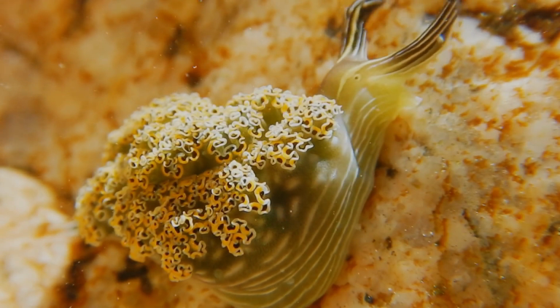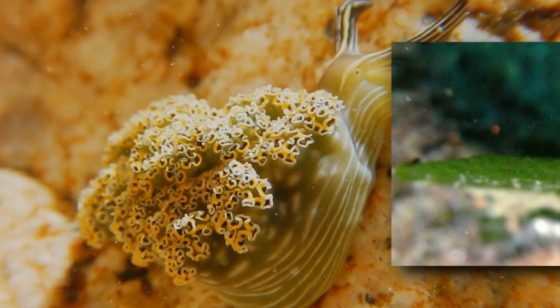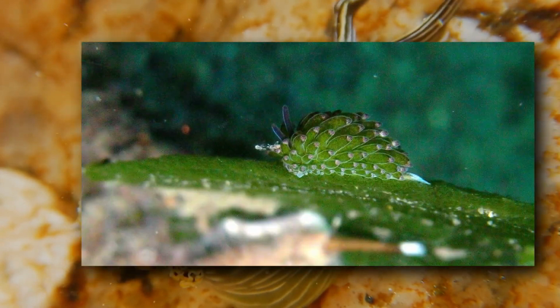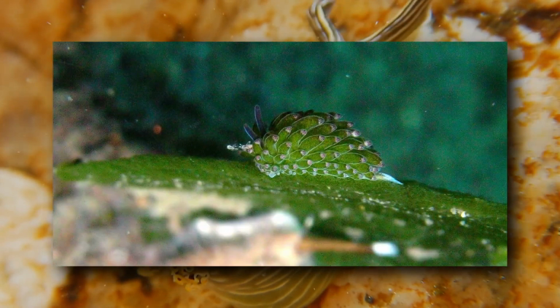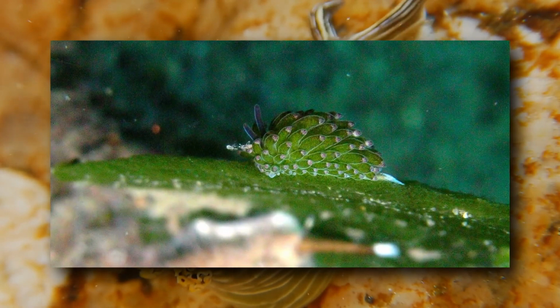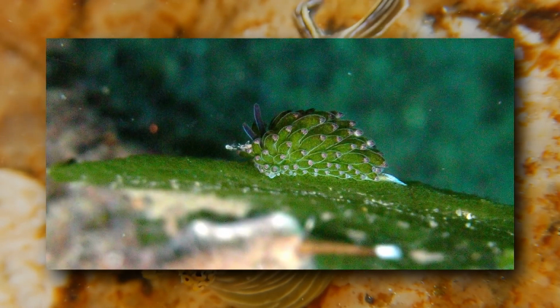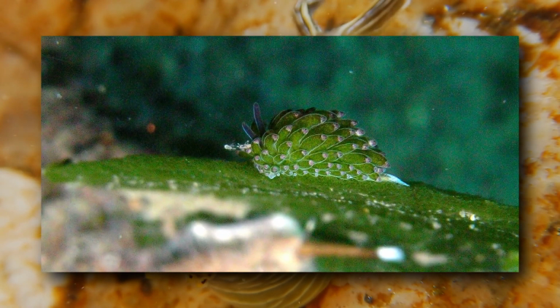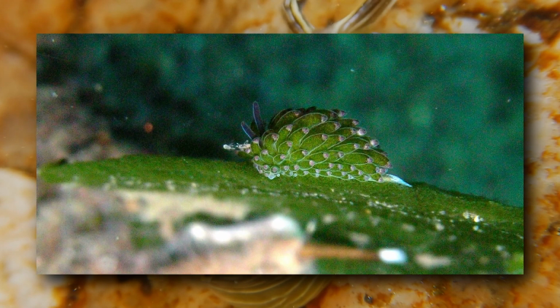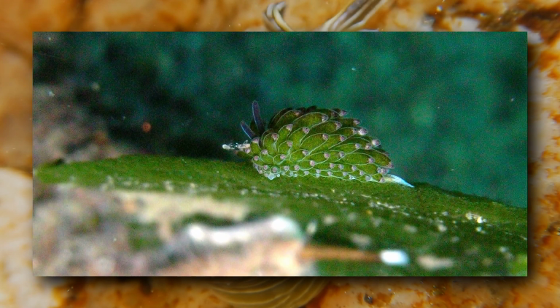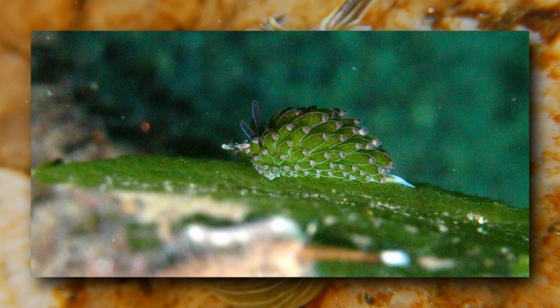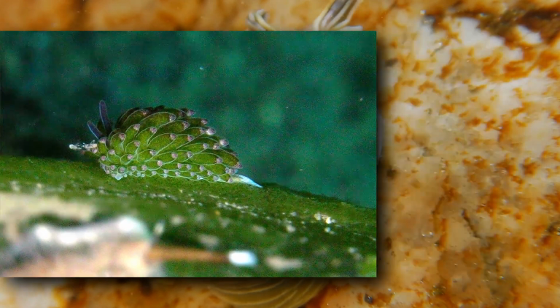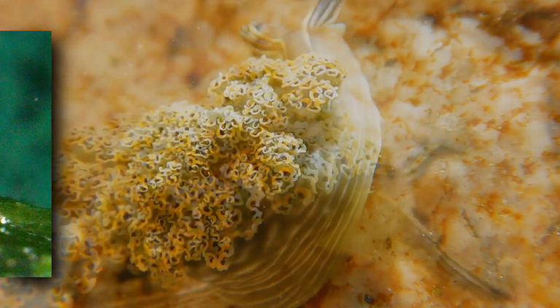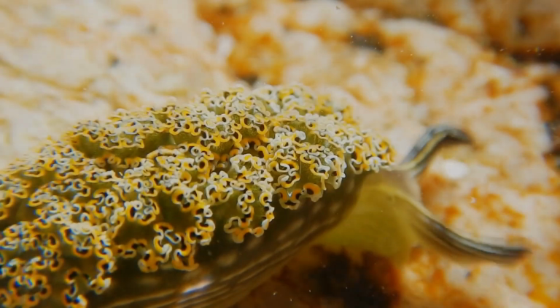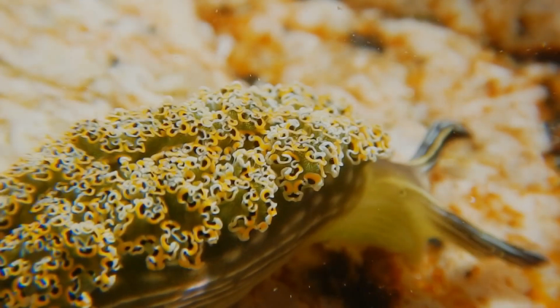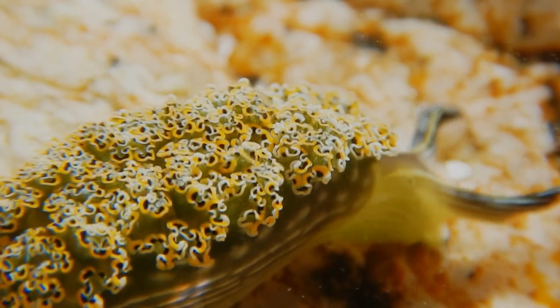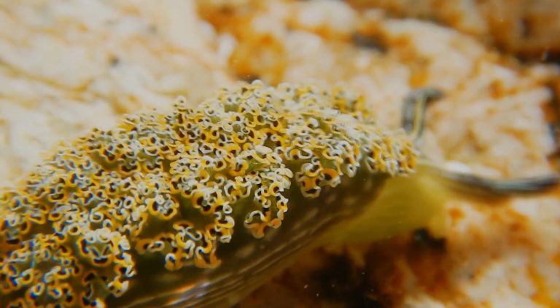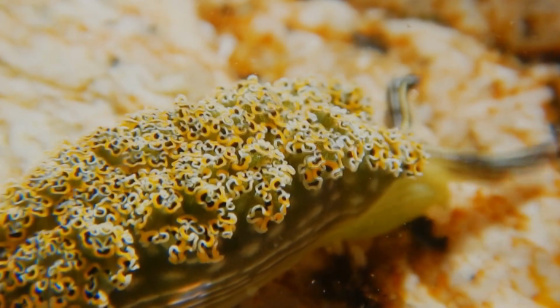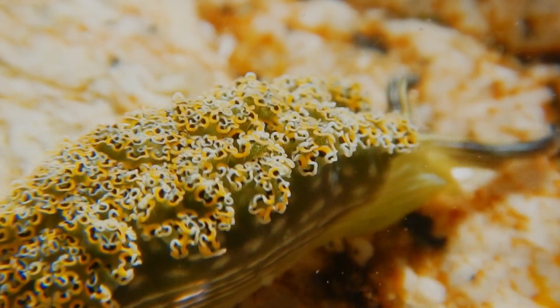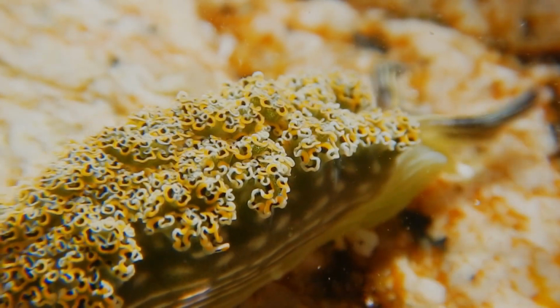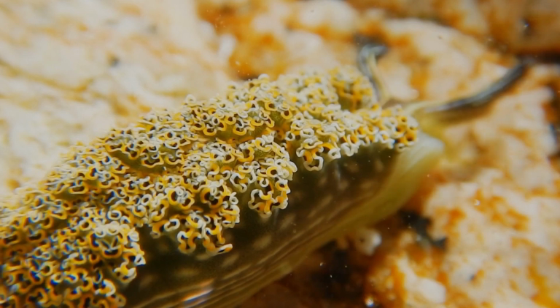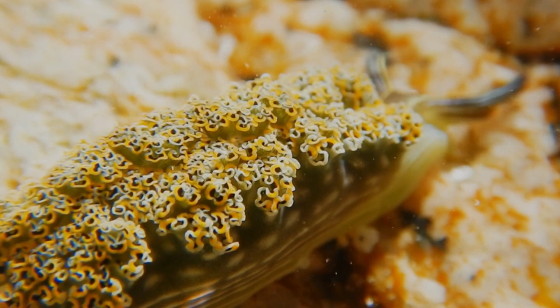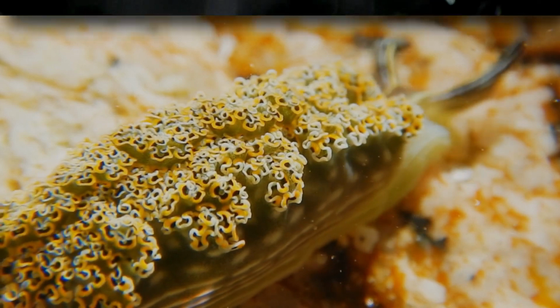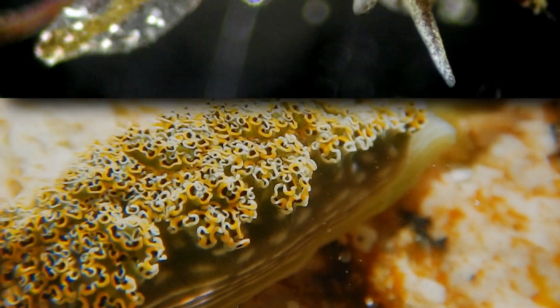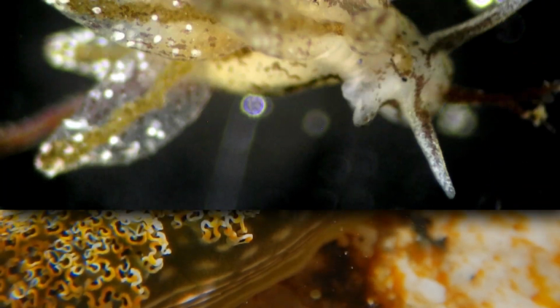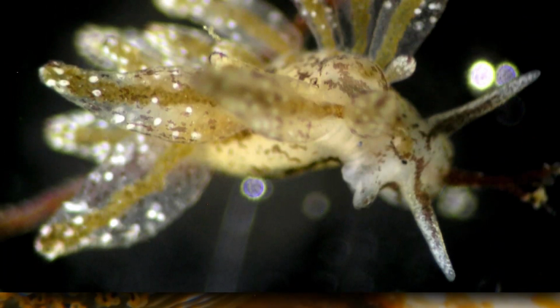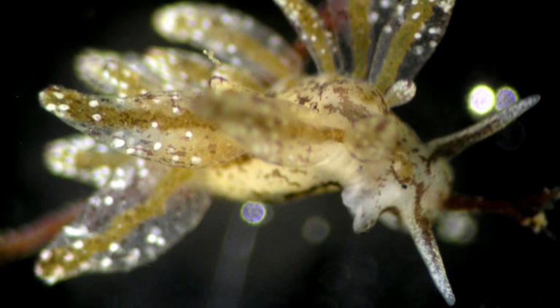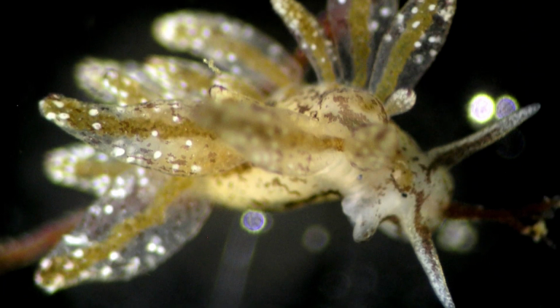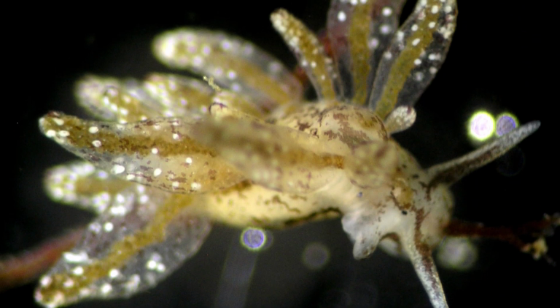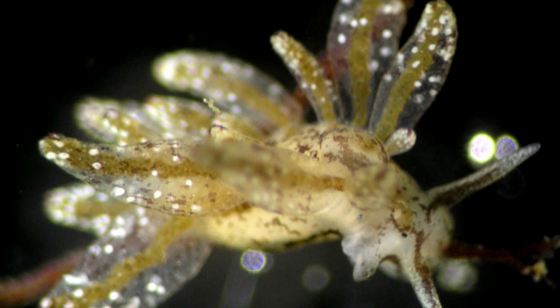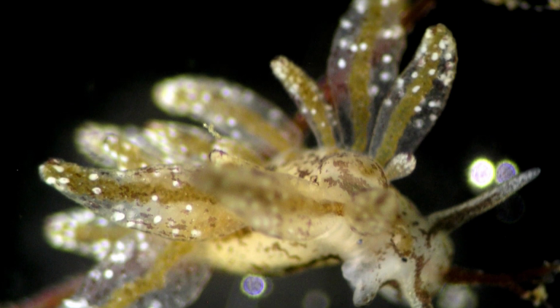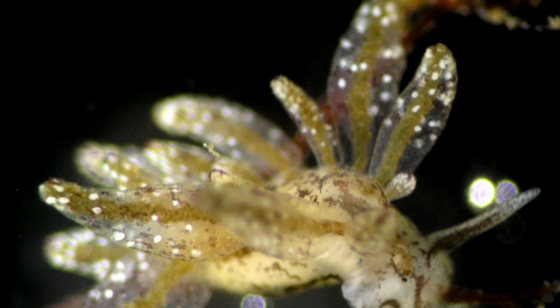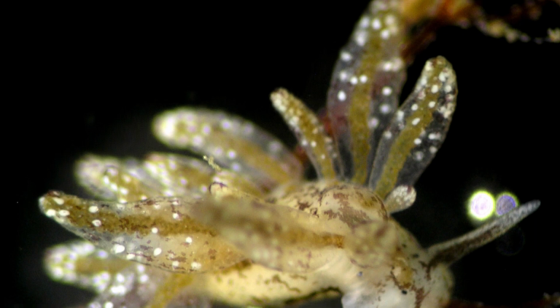Some slugs, such as the solar-powered sea slugs, can transfer the chloroplasts from the algae they eat into their own body and use them as a means of food production via photosynthesis. This is known as kleptoplasty.